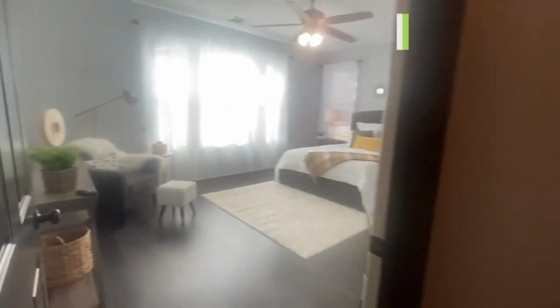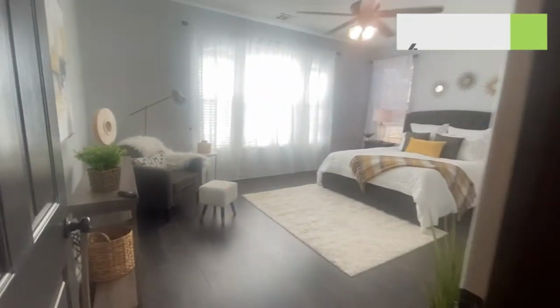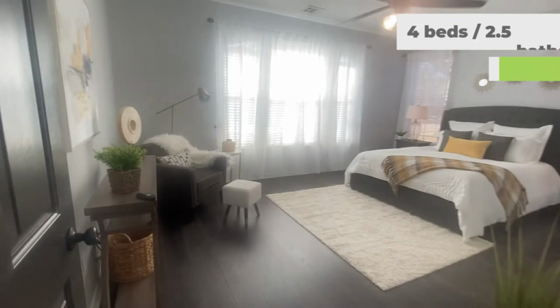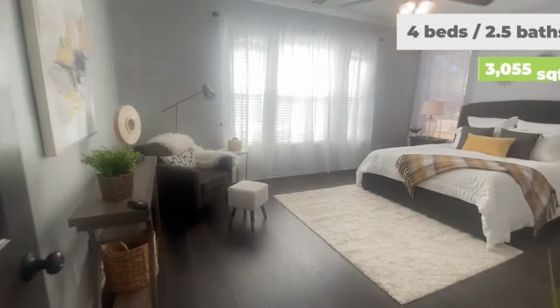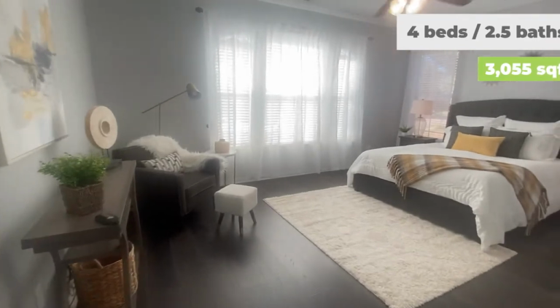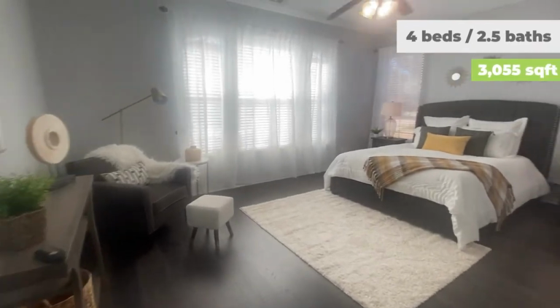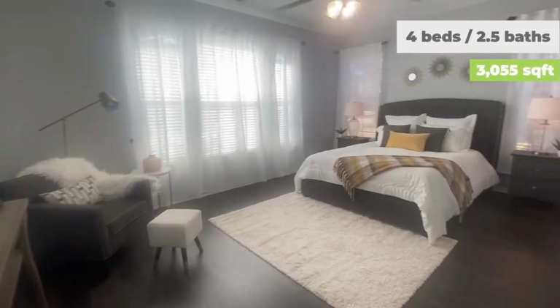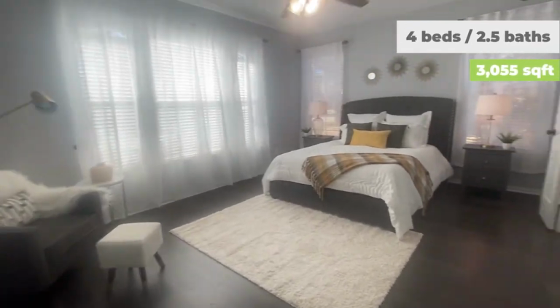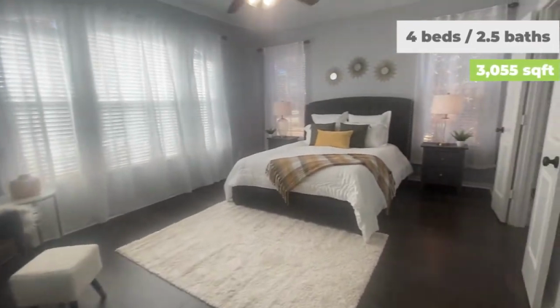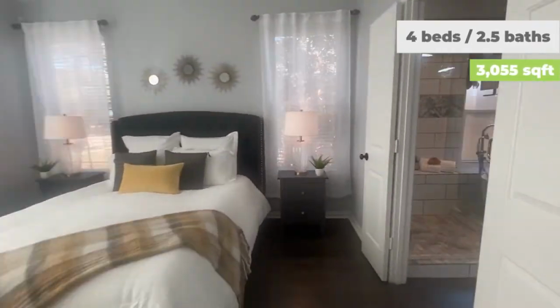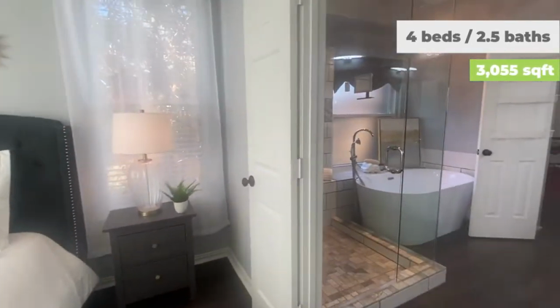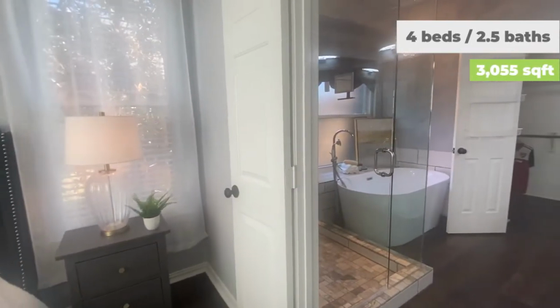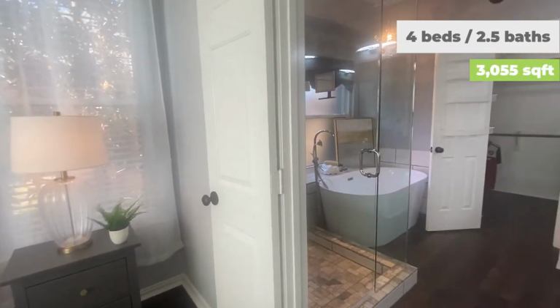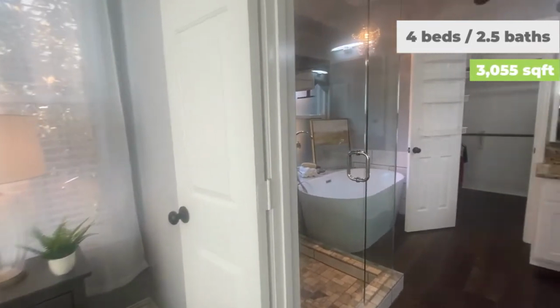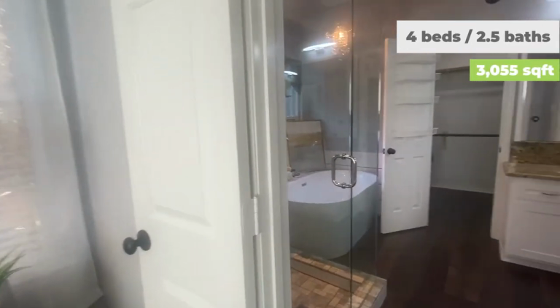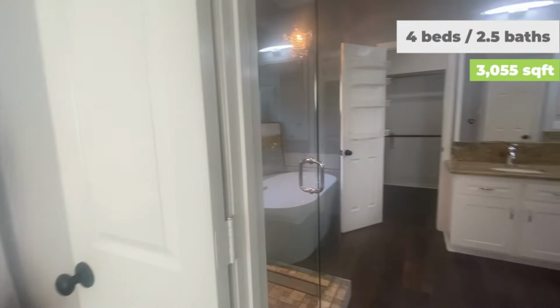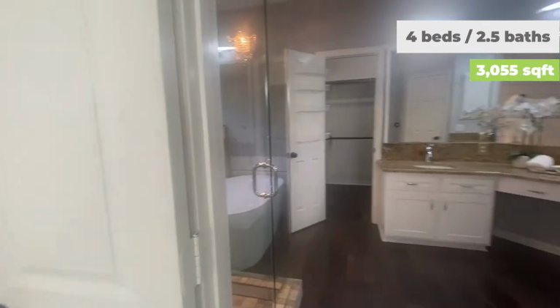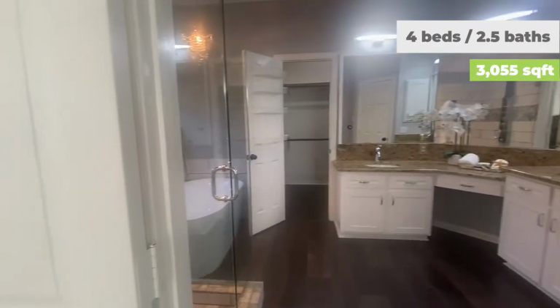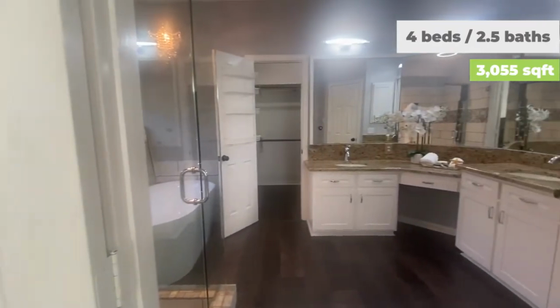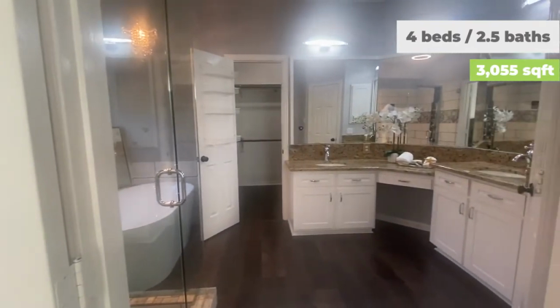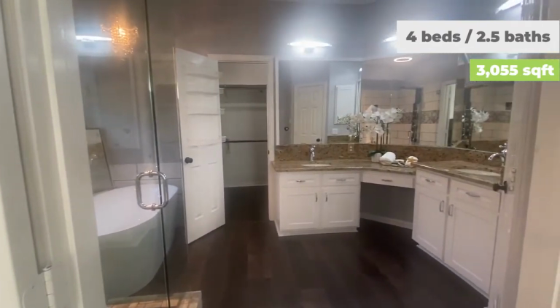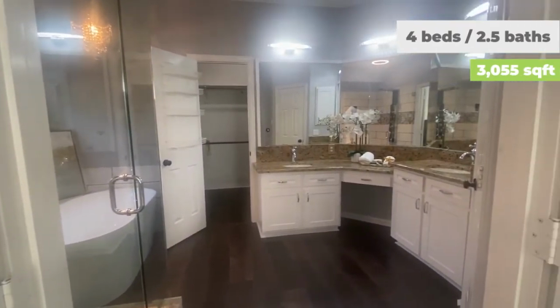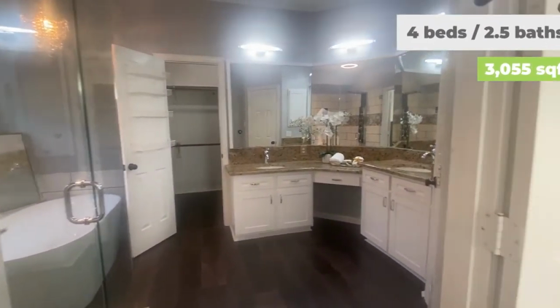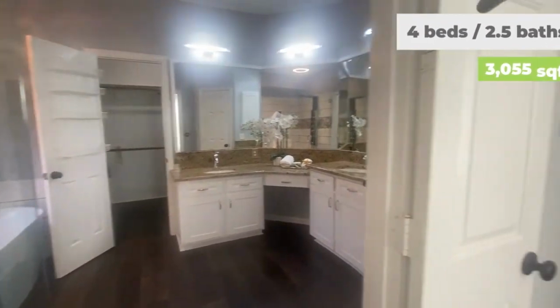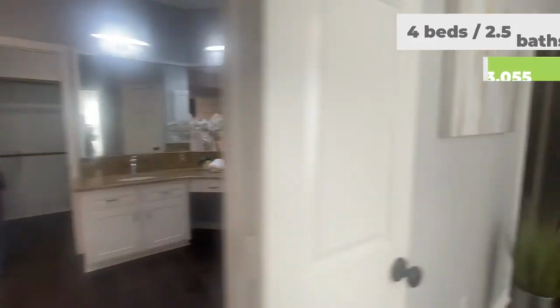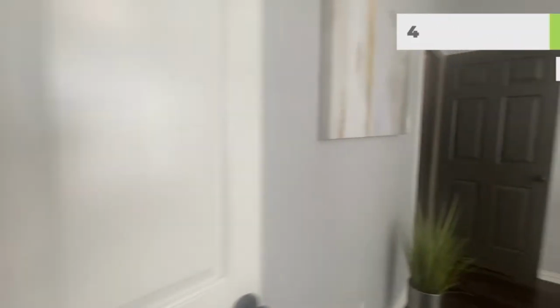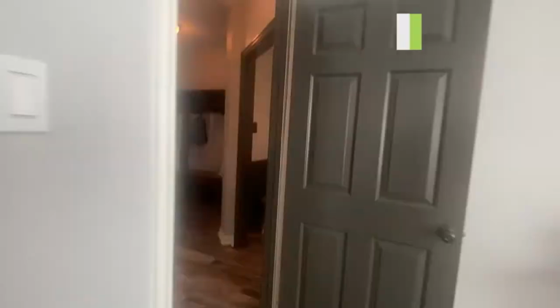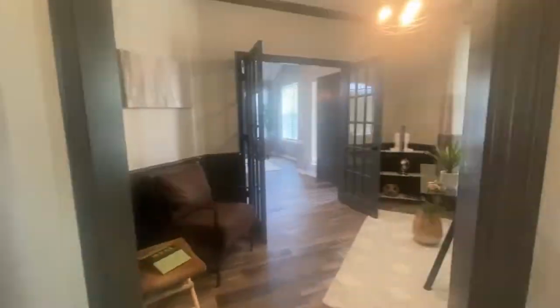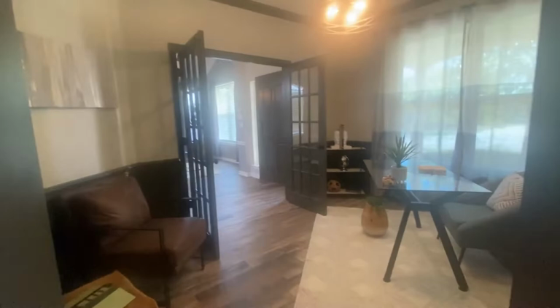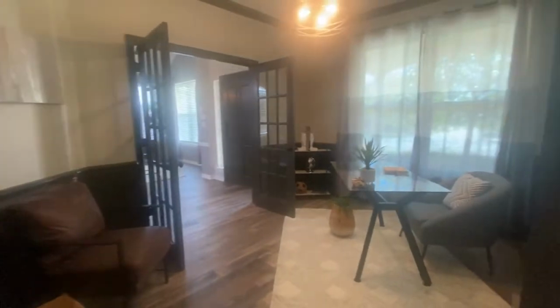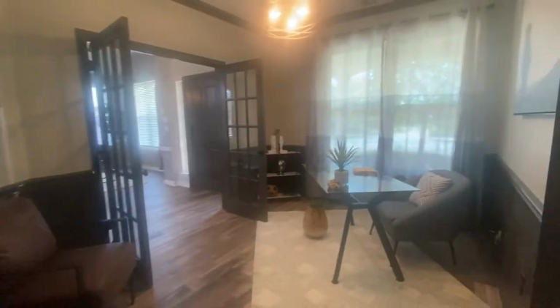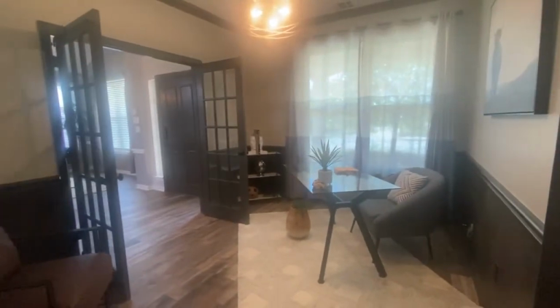Just off that is the owner's suite. A lot of windows, nice and bright, and the owner's bath has been fully updated — seamless shower and soaking tub.